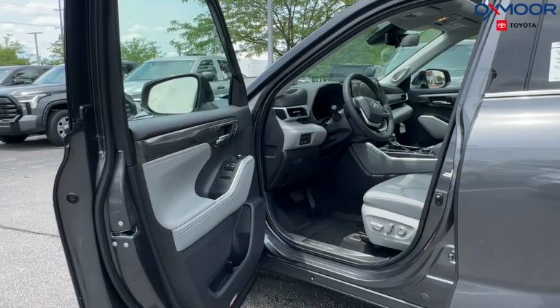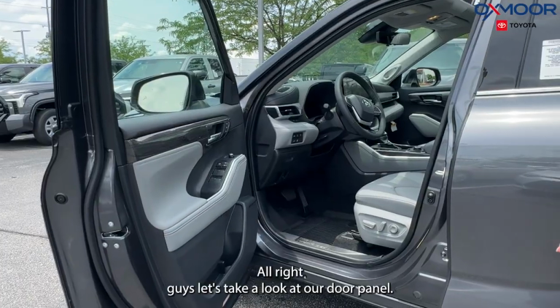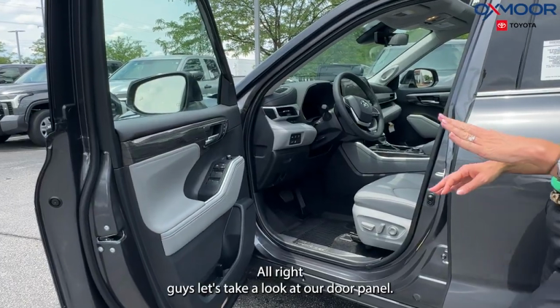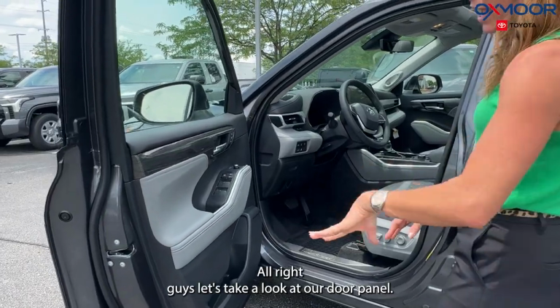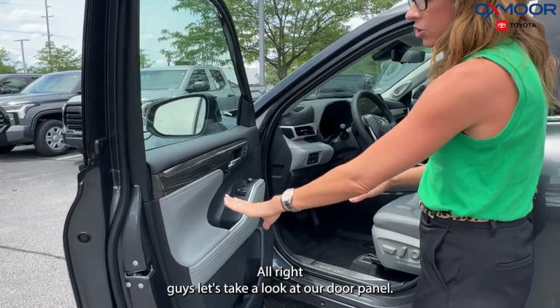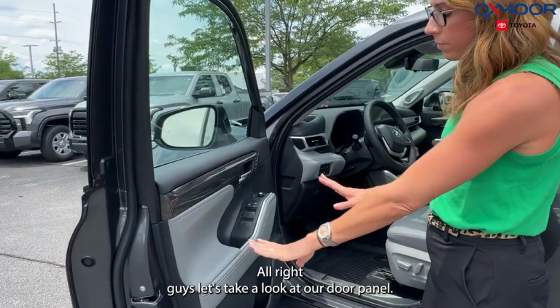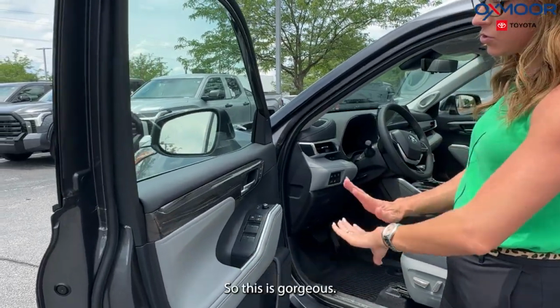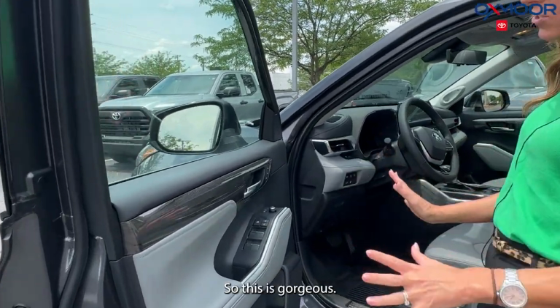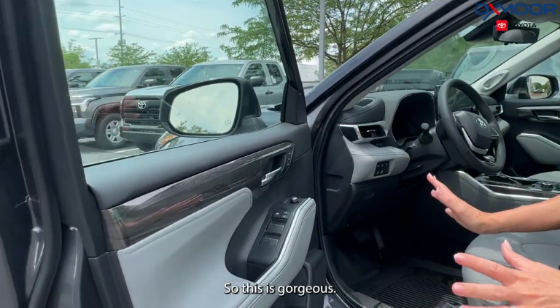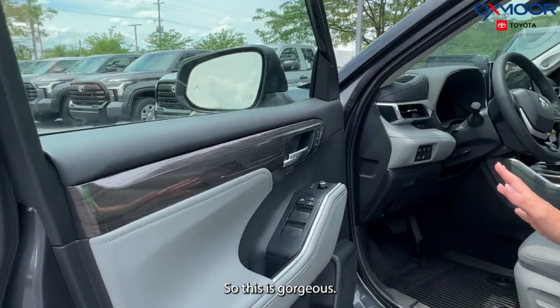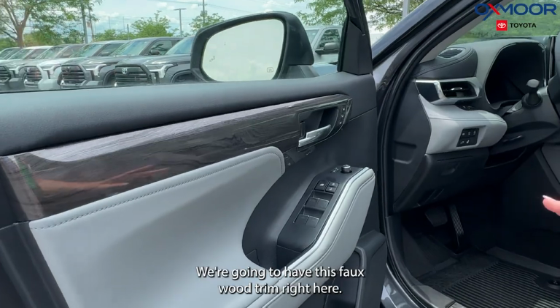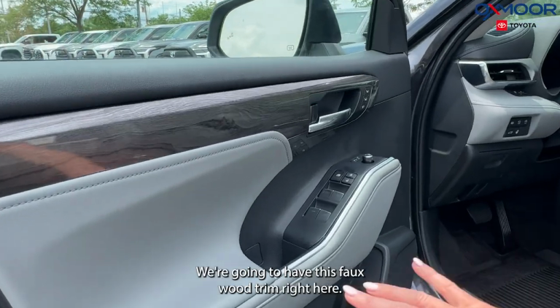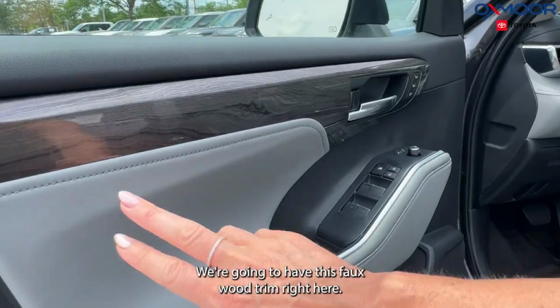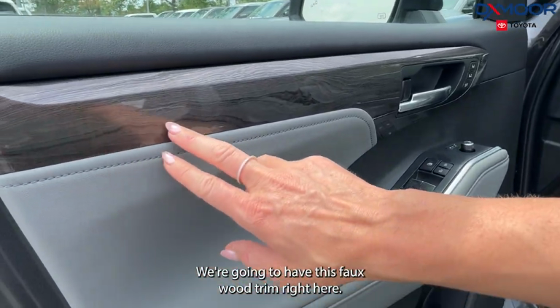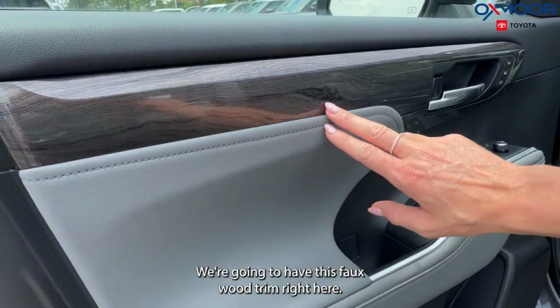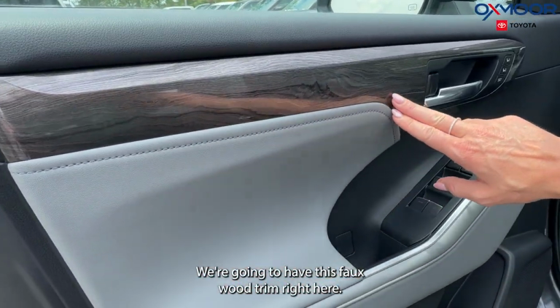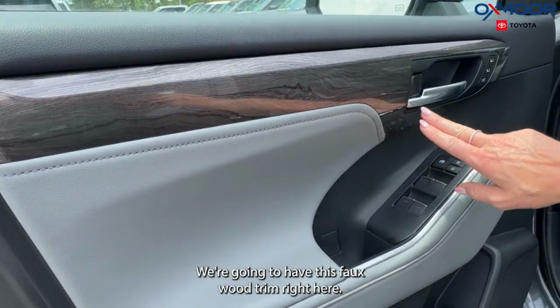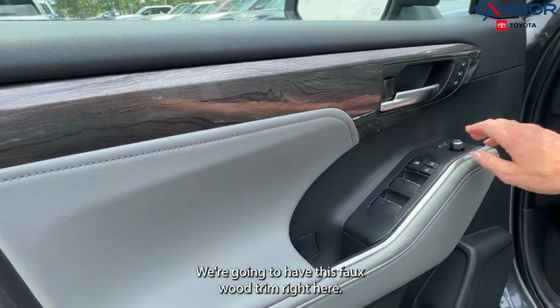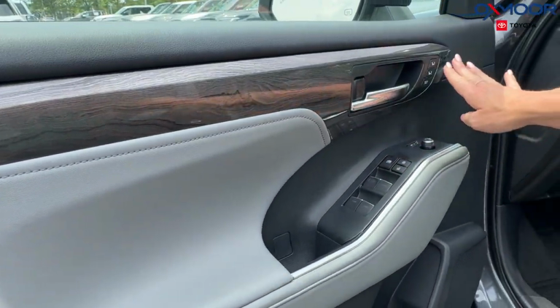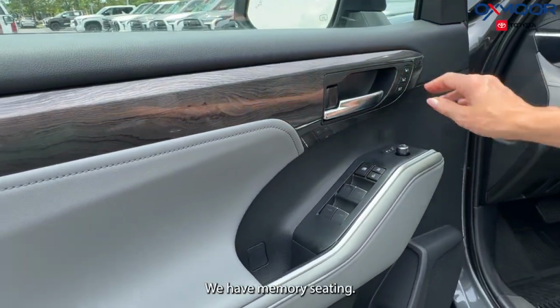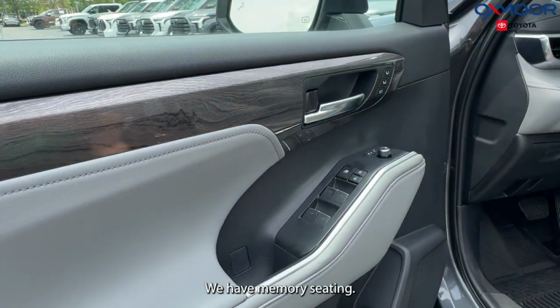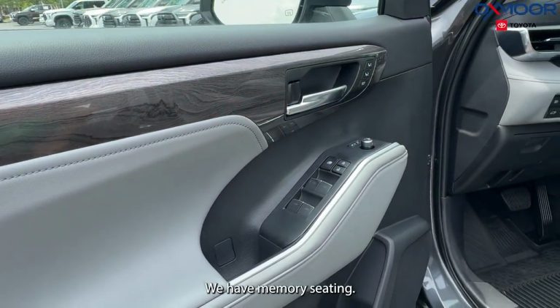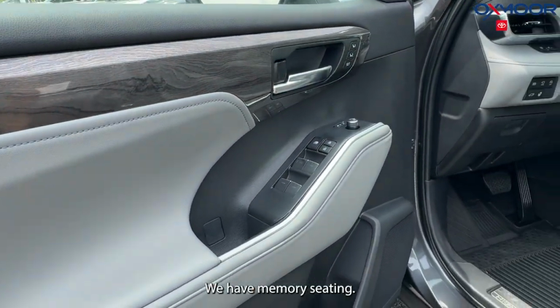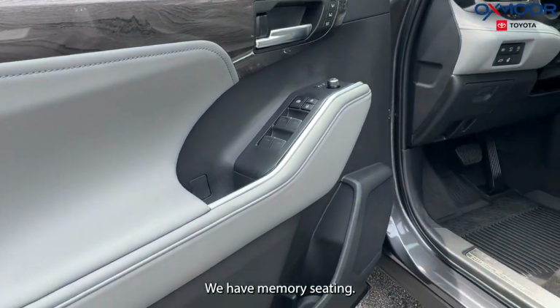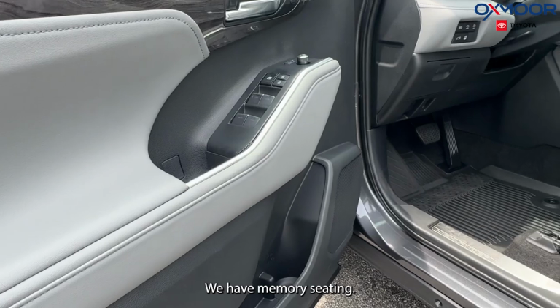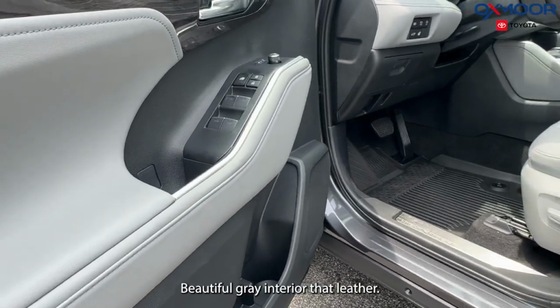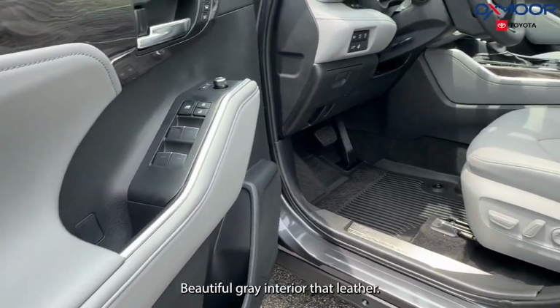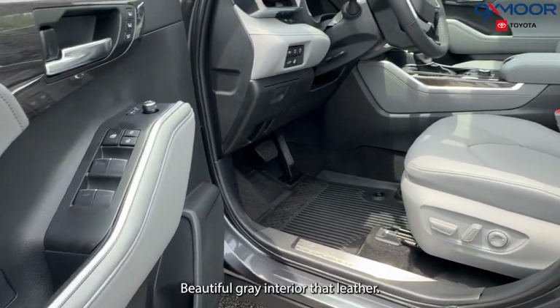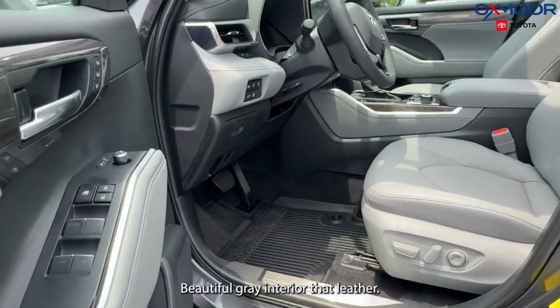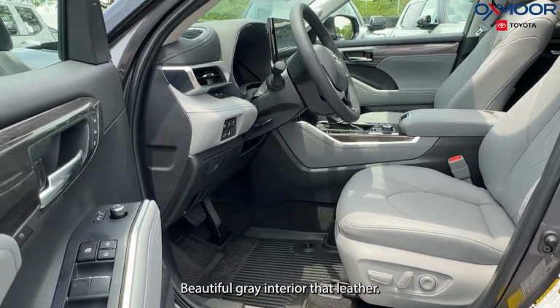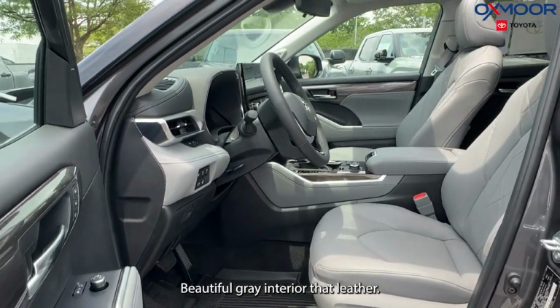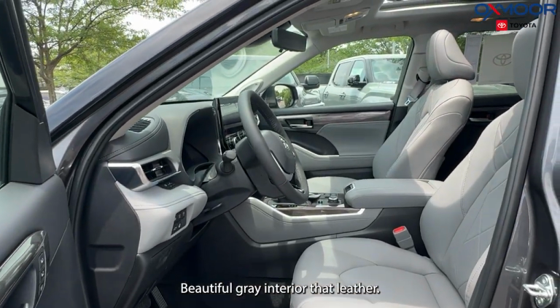Let's take a look at our door panel — this is gorgeous. We're going to have this faux wood trim right here, memory seating, and a beautiful gray leather interior.